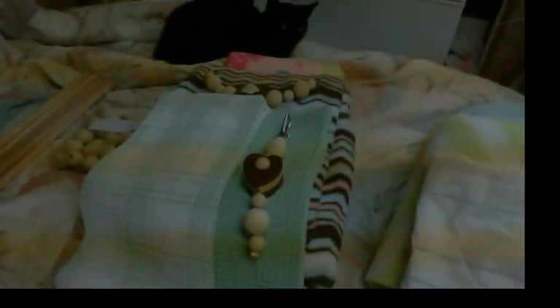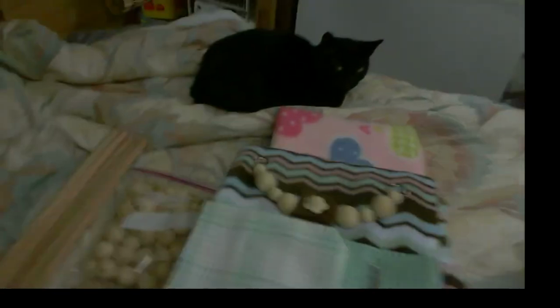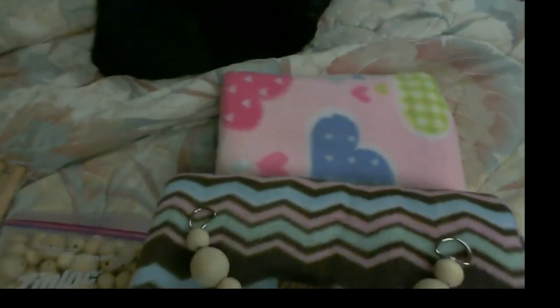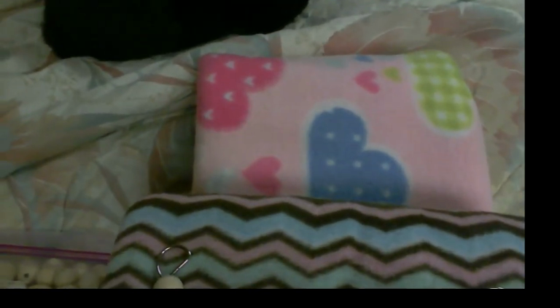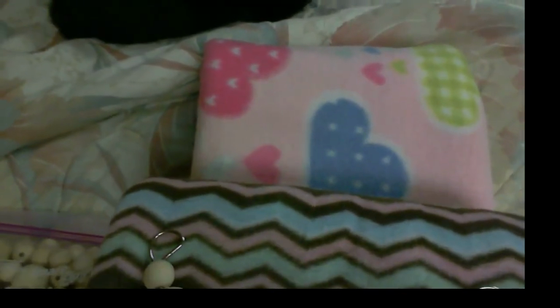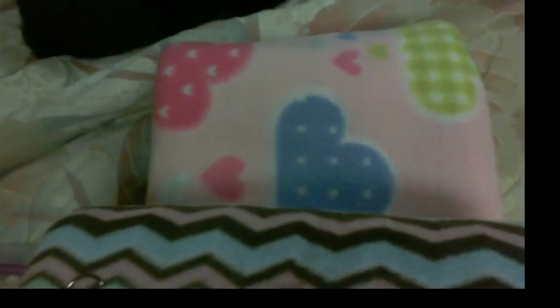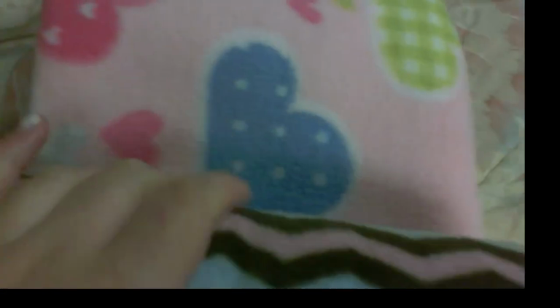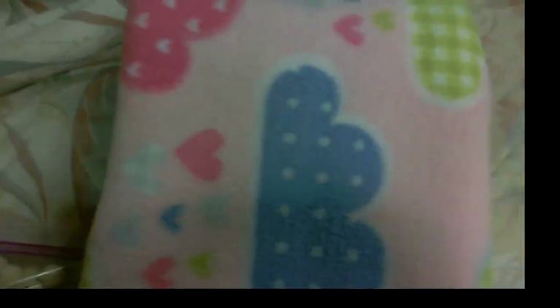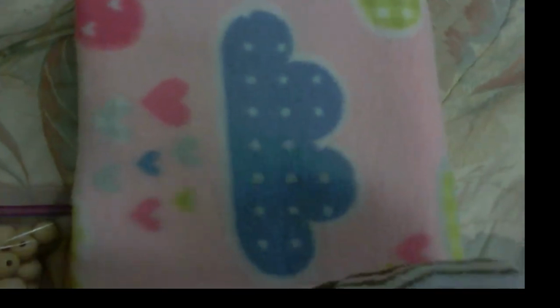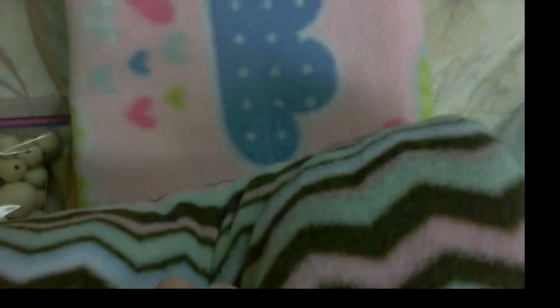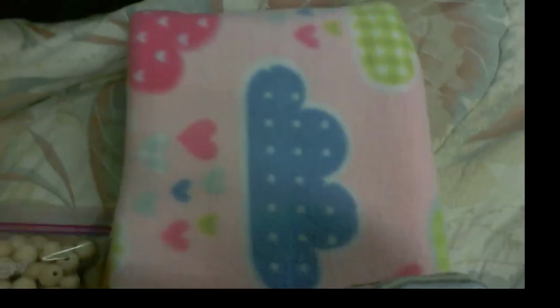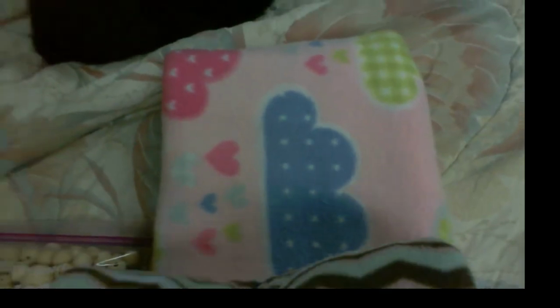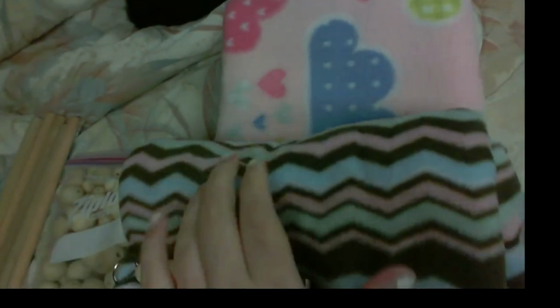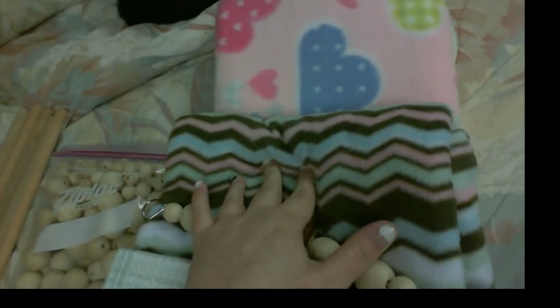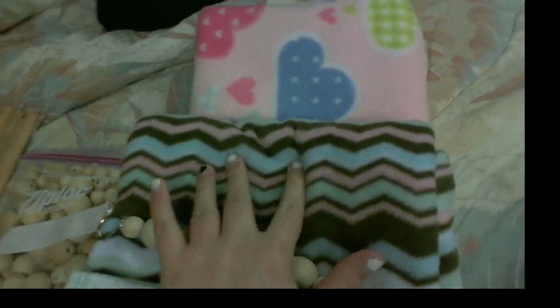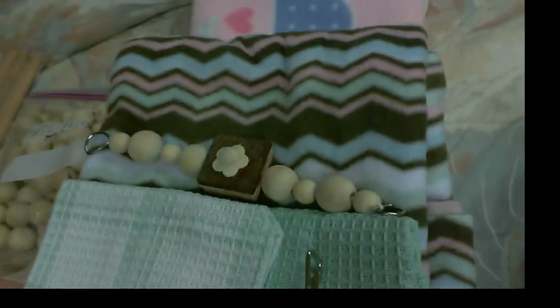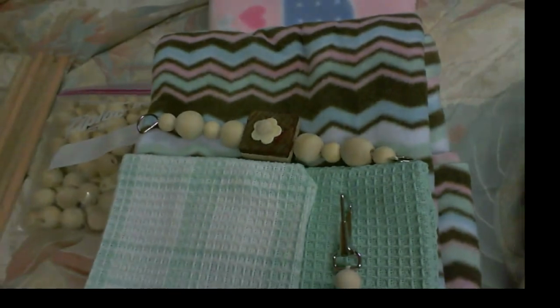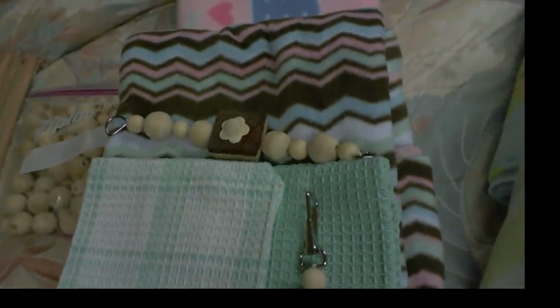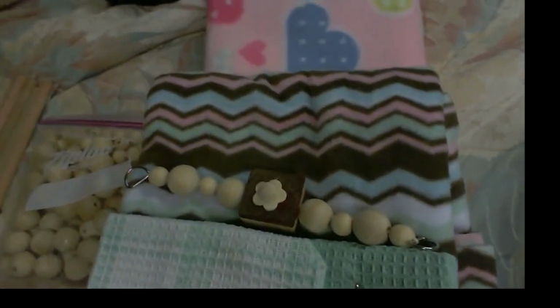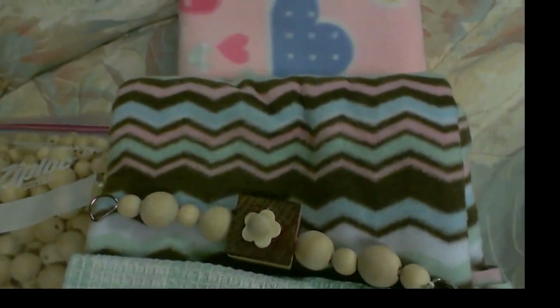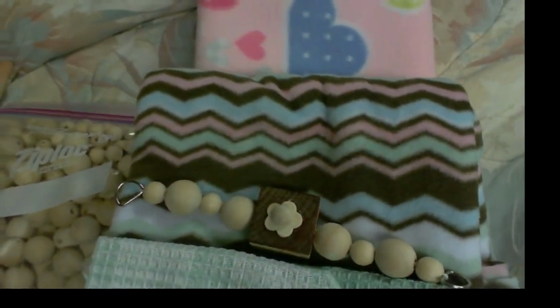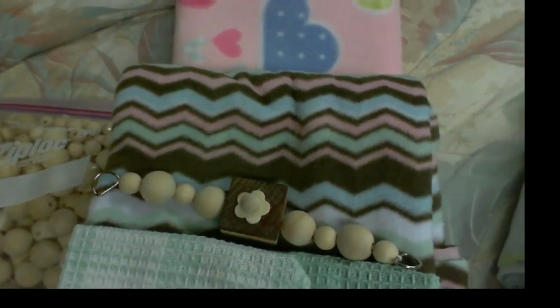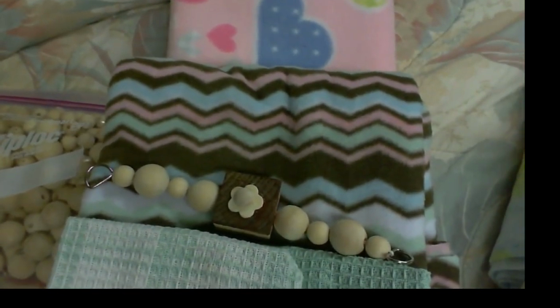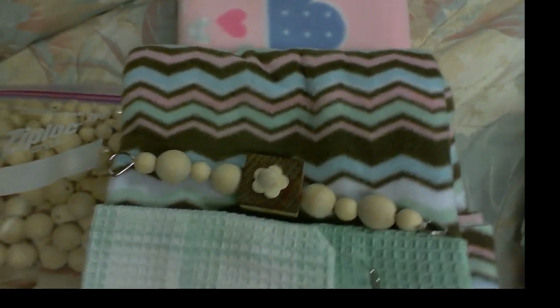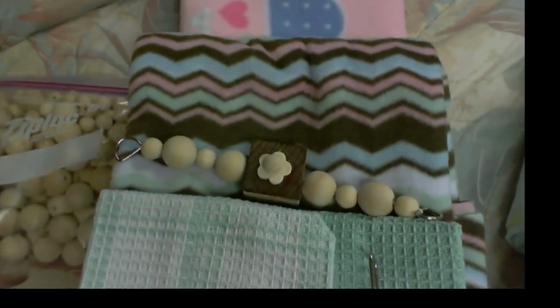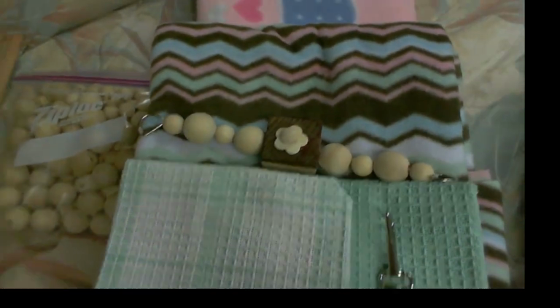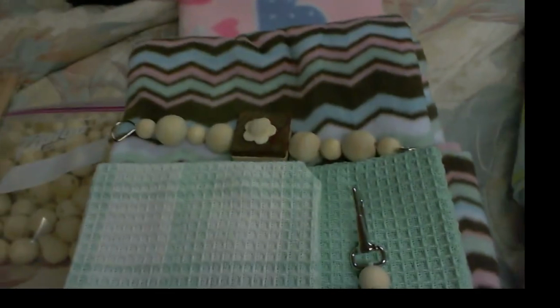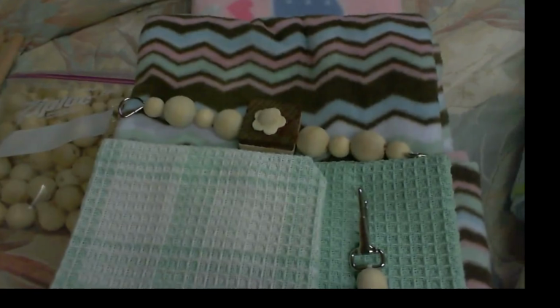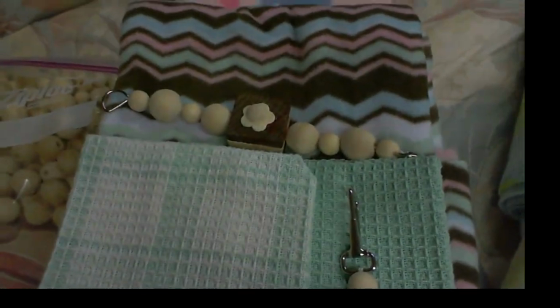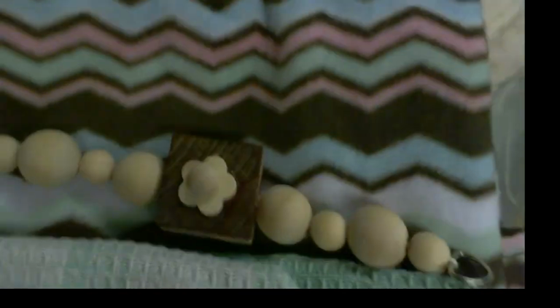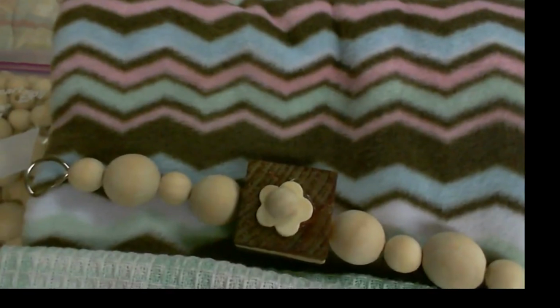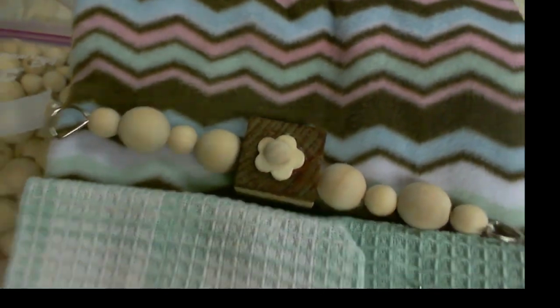The next set are these cute little clouds with little hearts and it's pink and whatever. And then this mint and chocolate and strawberry-looking chevron.